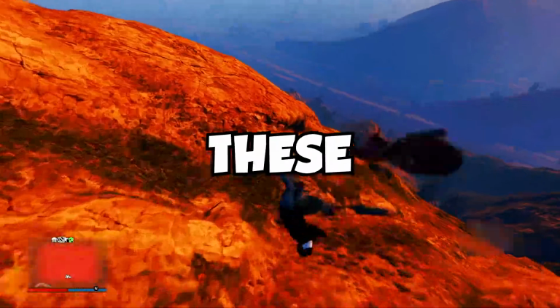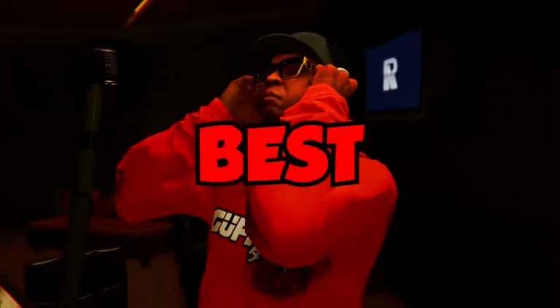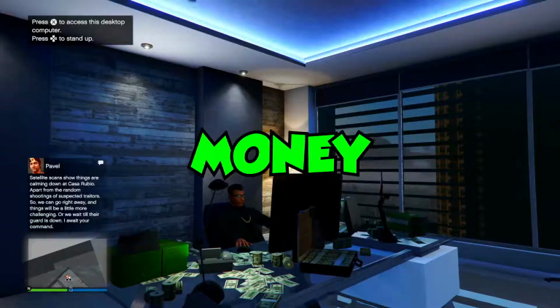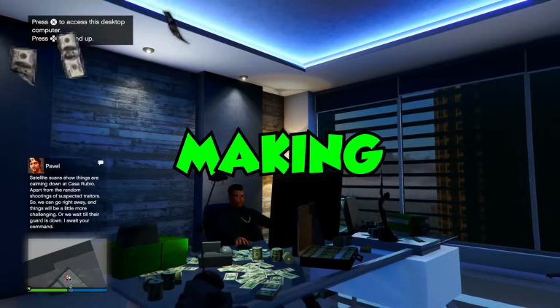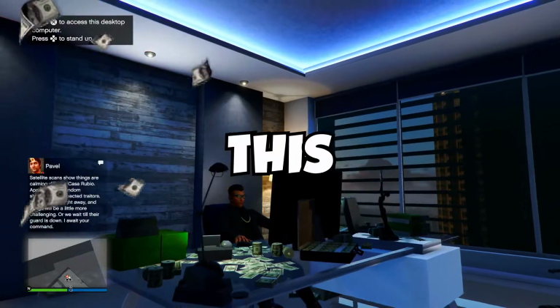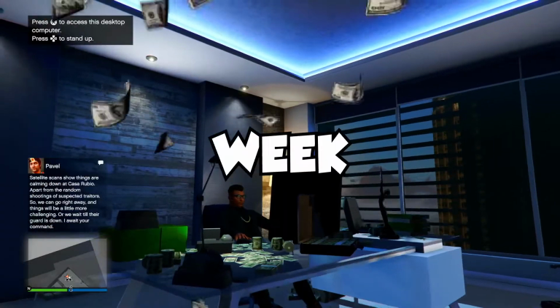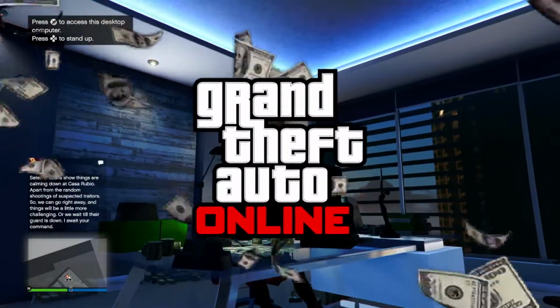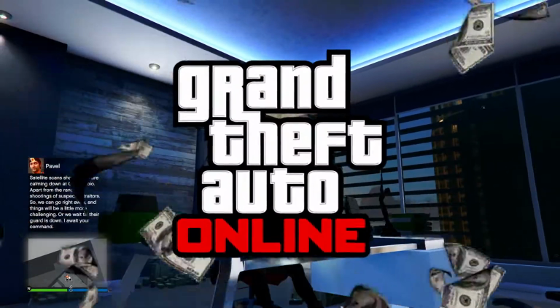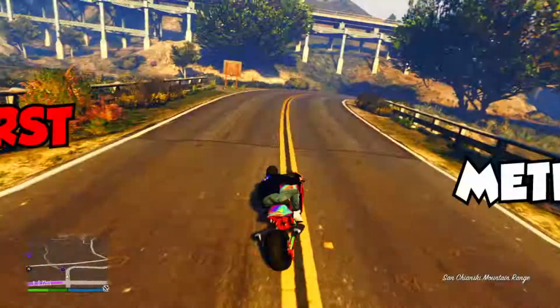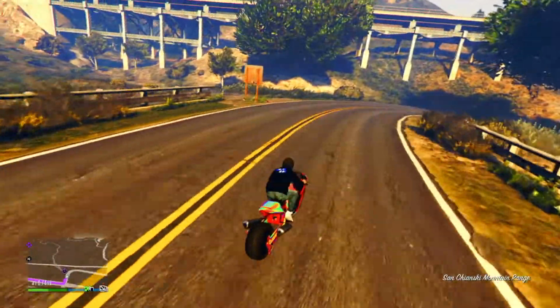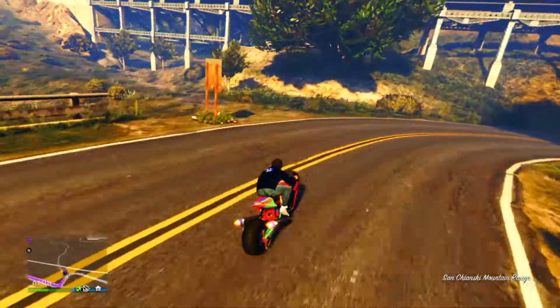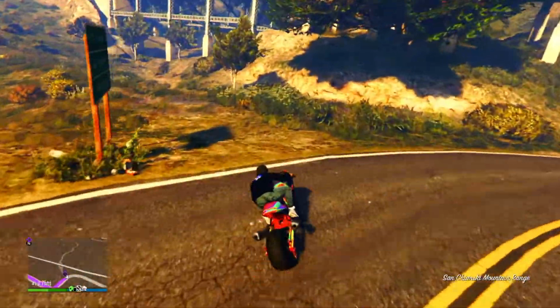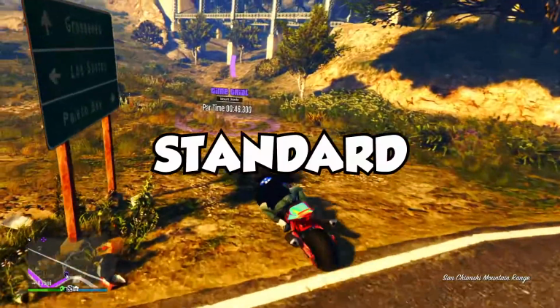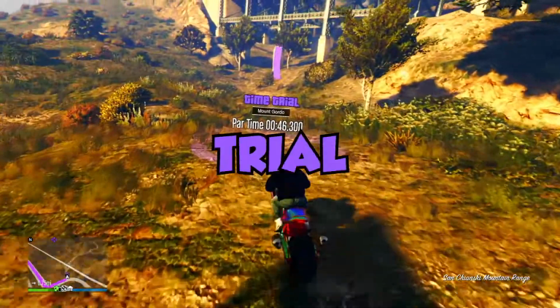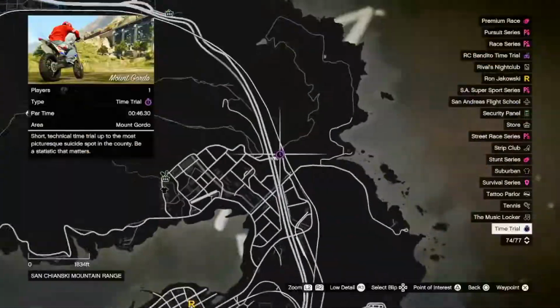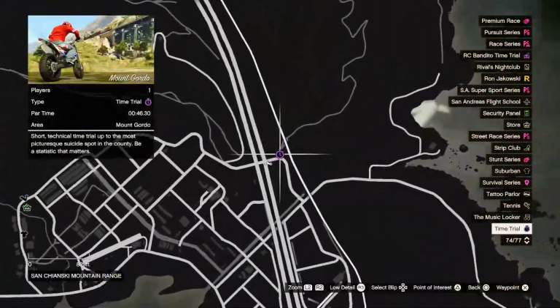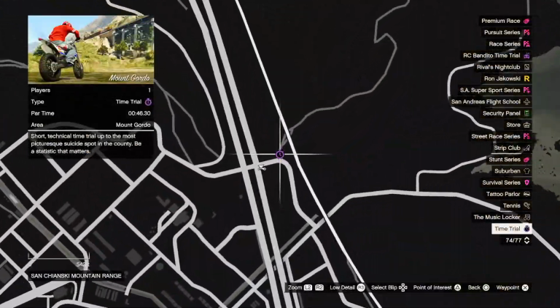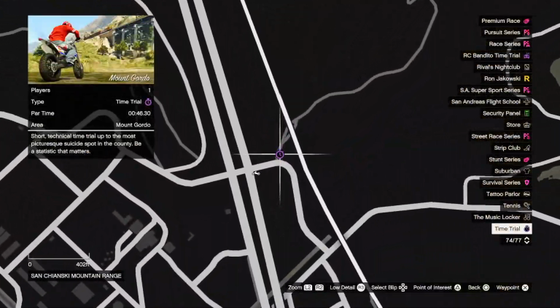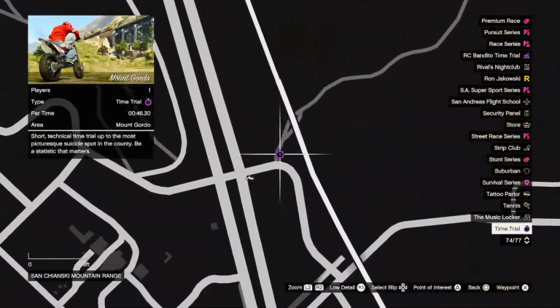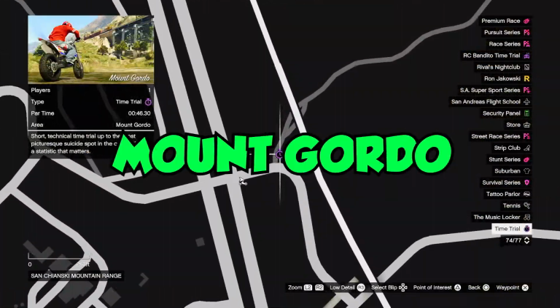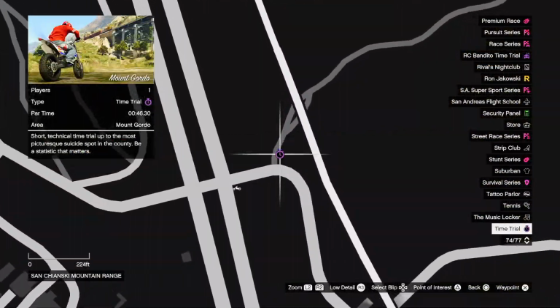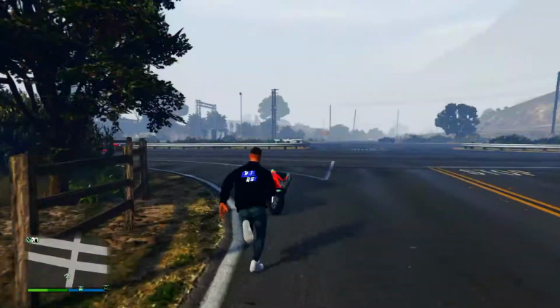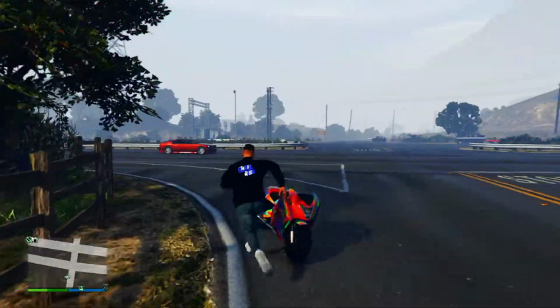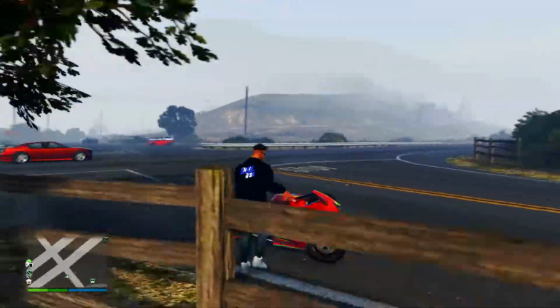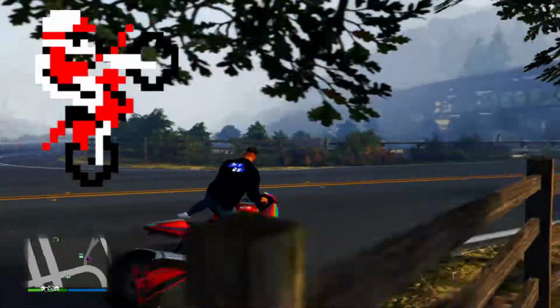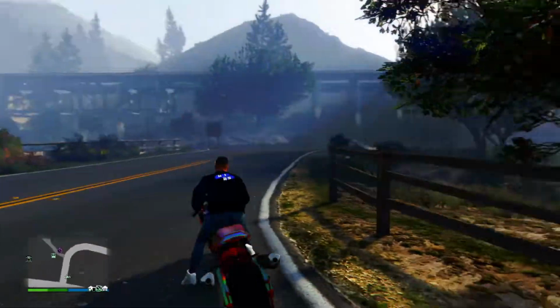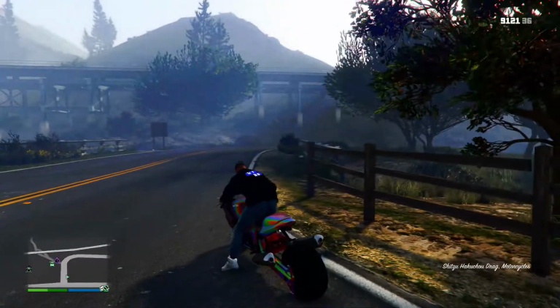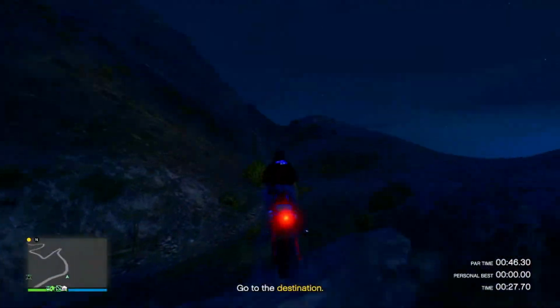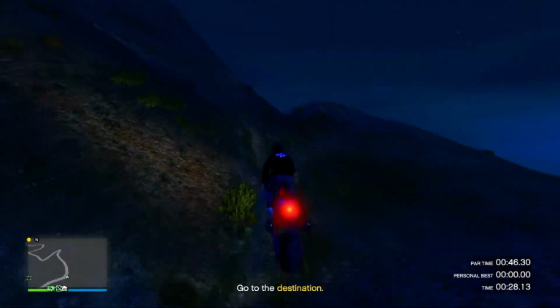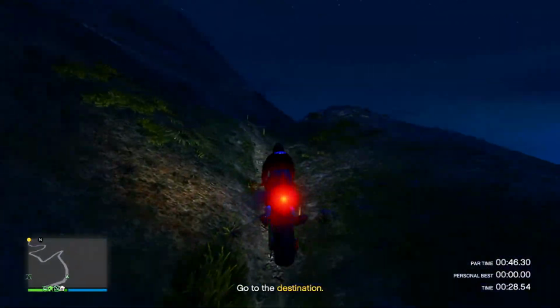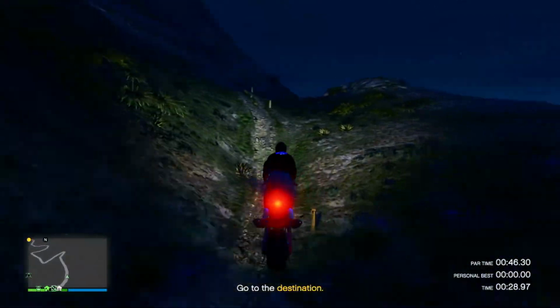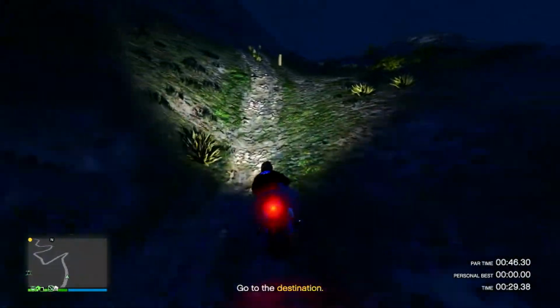These are the best money making methods this week in GTA Online. The first method is to complete this week's standard time trial. It's located near the upper part of the map over at Mount Gordo, and you're definitely going to want to use a bike when completing this because there's a bunch of windy roads leading up into the mountains.